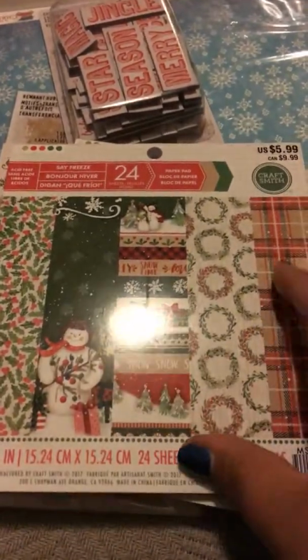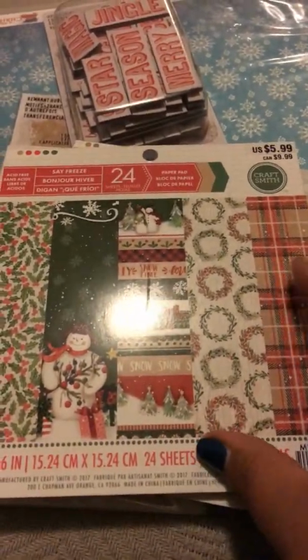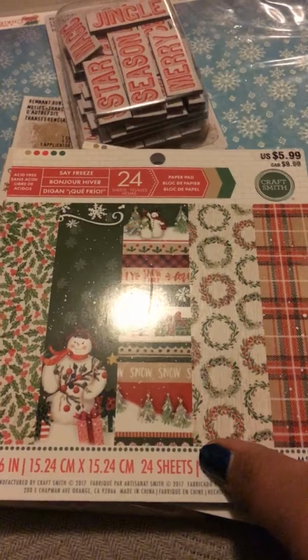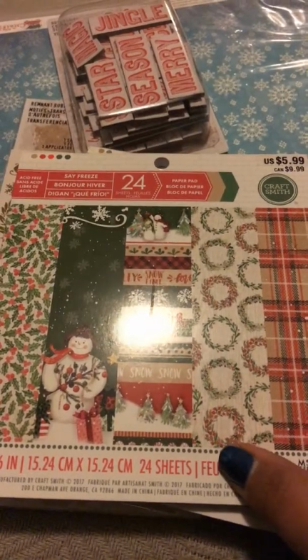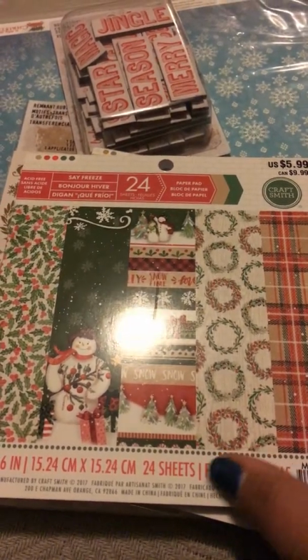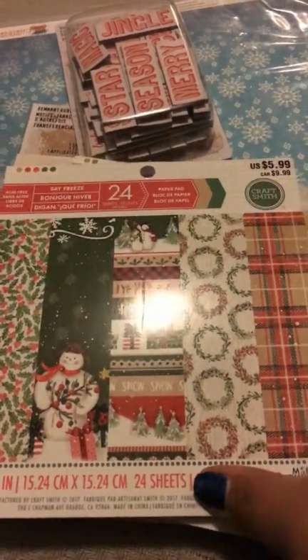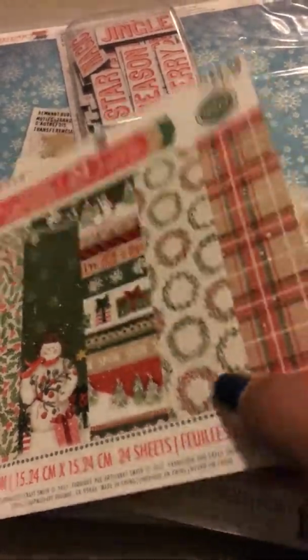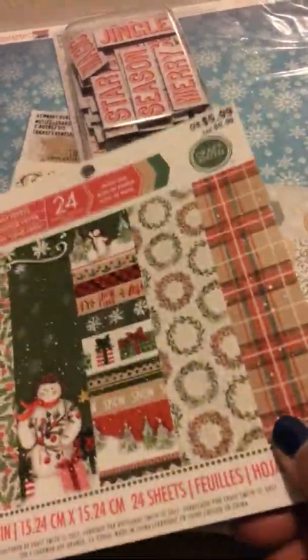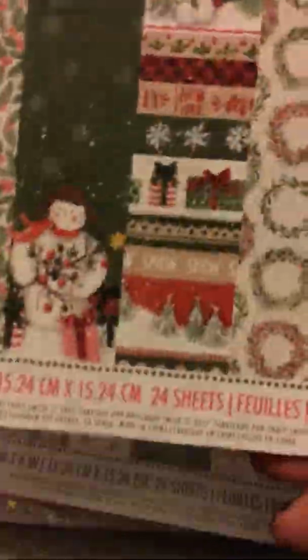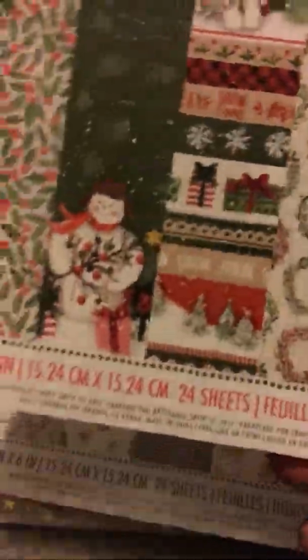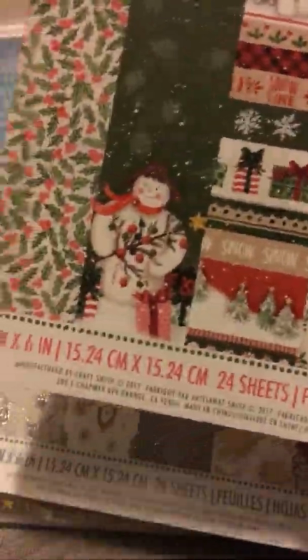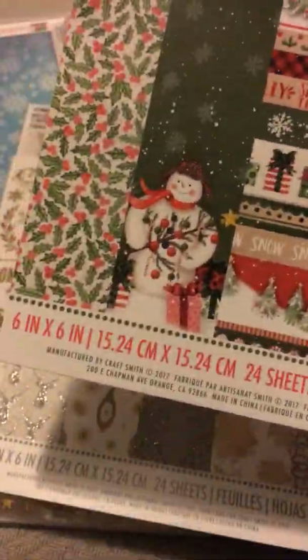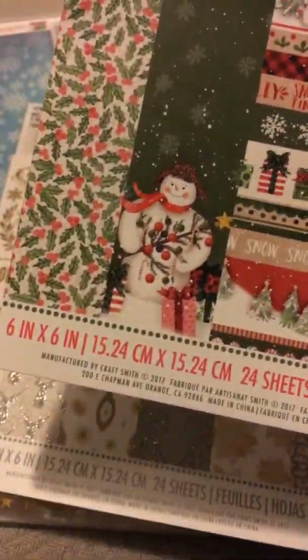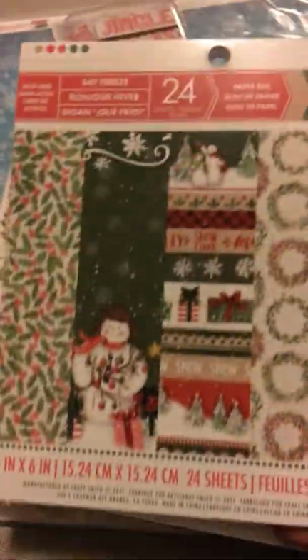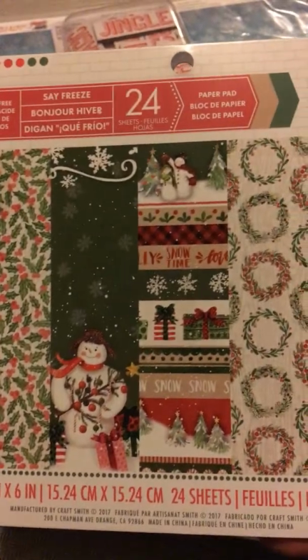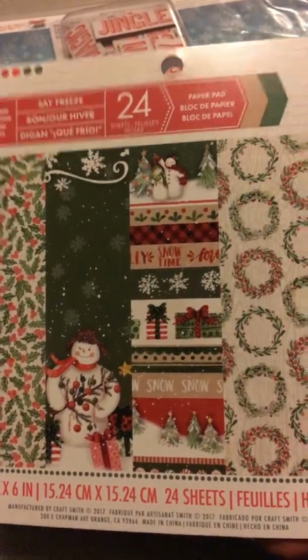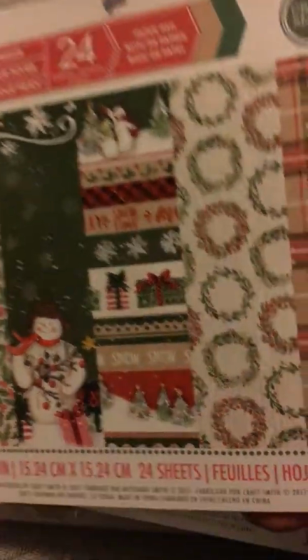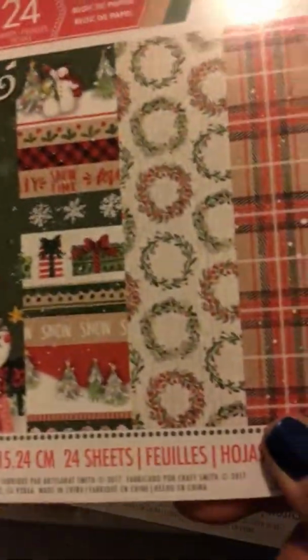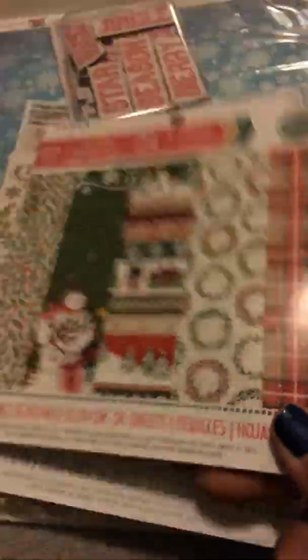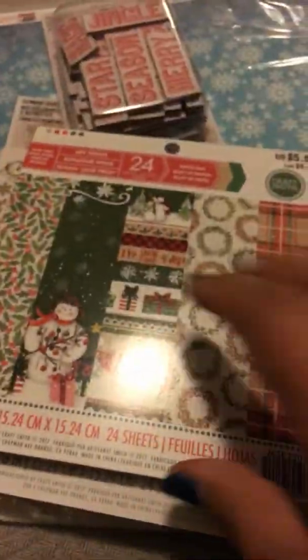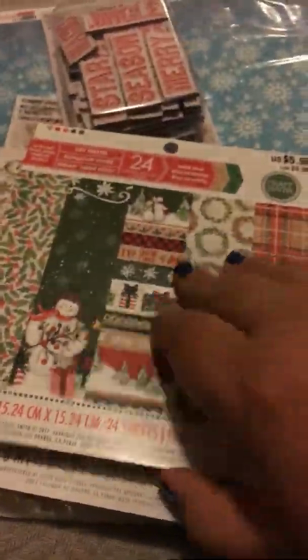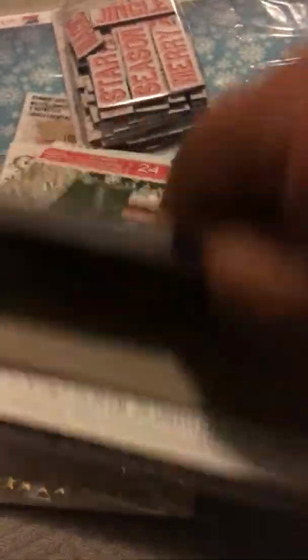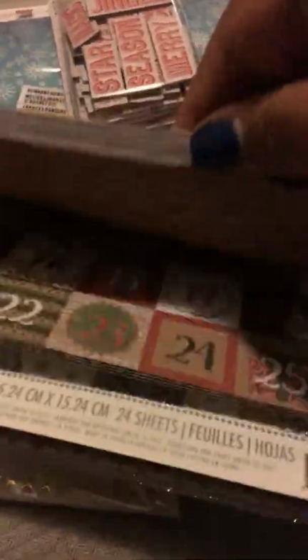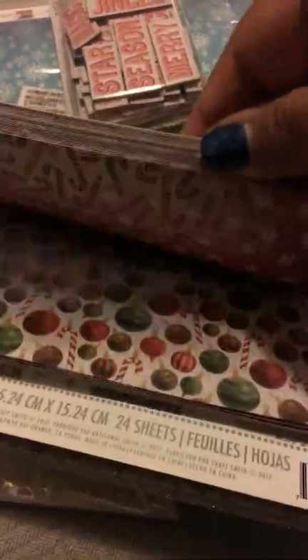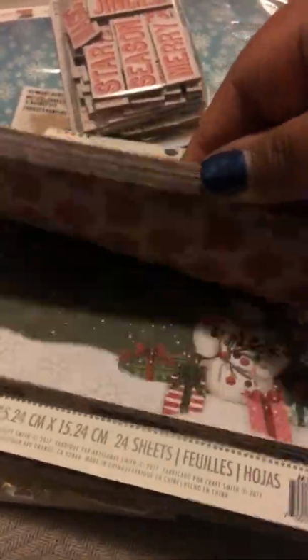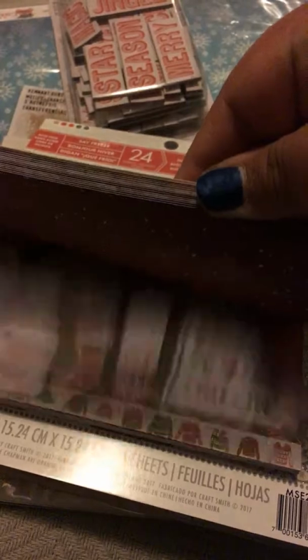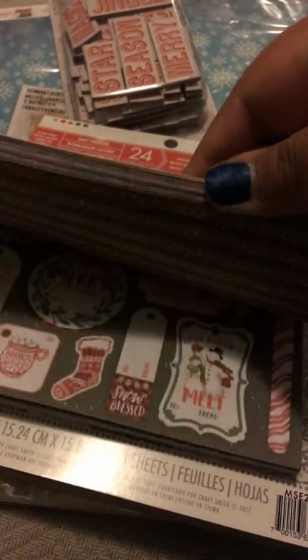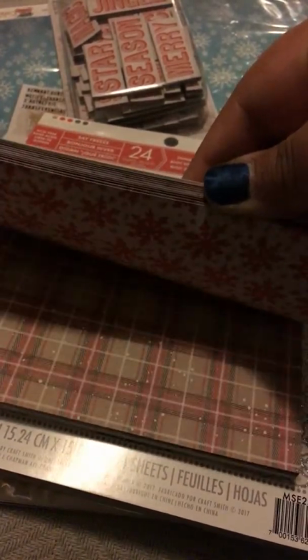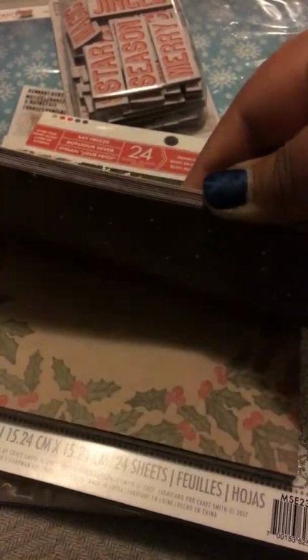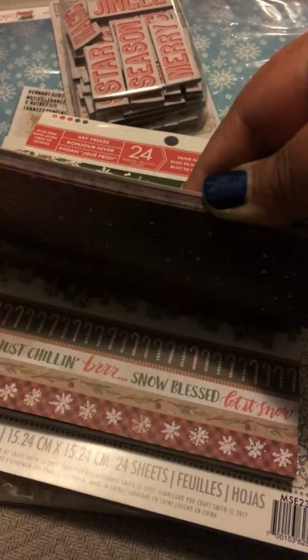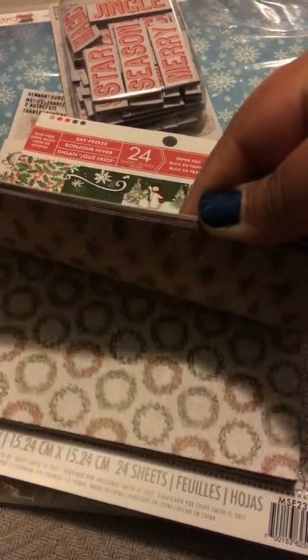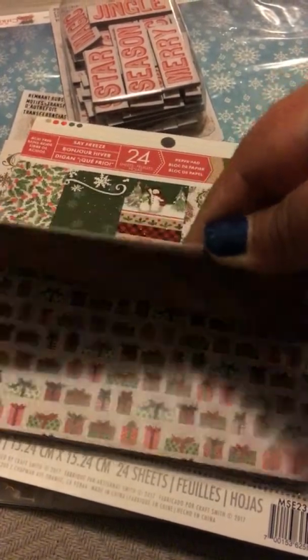And then I got this one, the Safe Freeze paper collection, six by six. This is one of the ones I purchased on sale — I think I paid like $2 or something for this one.